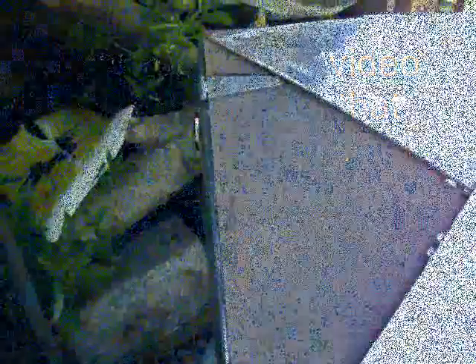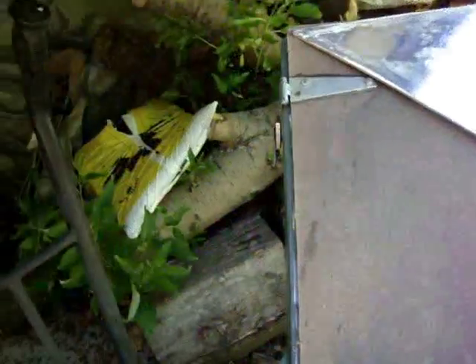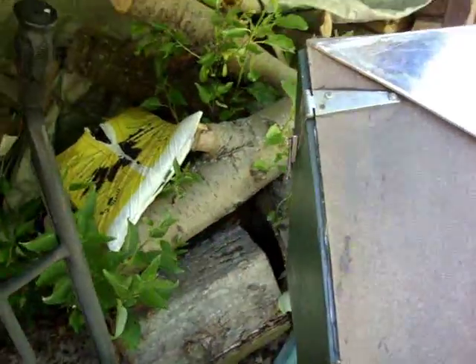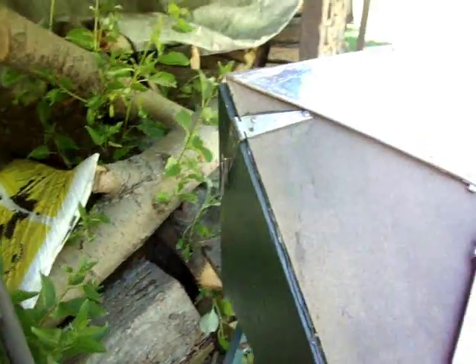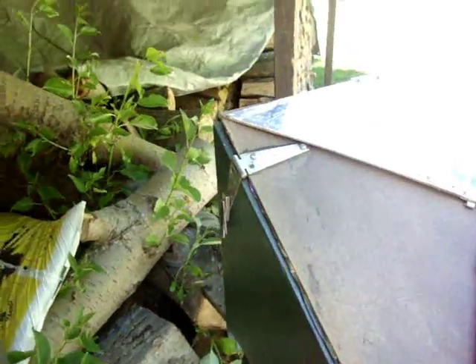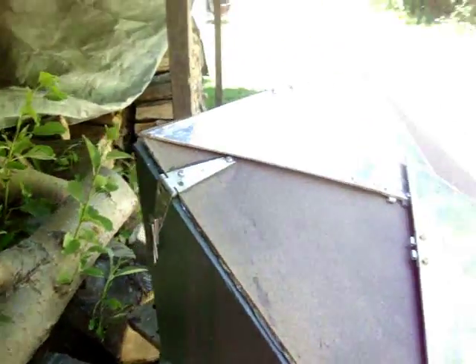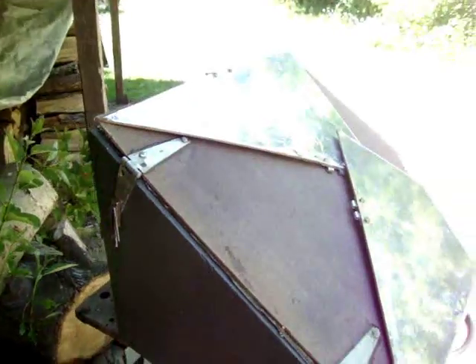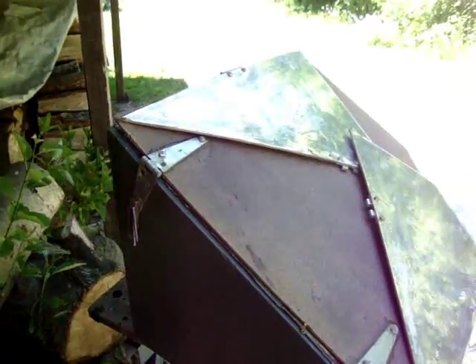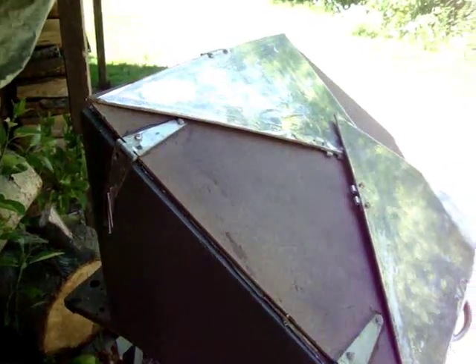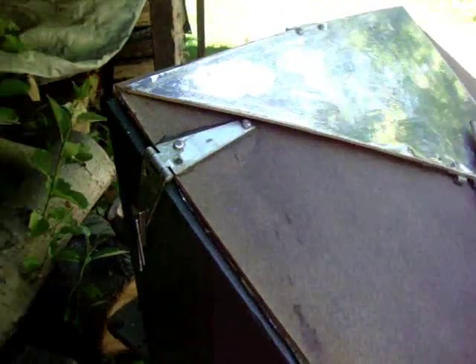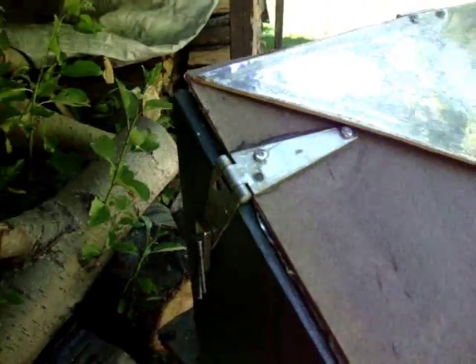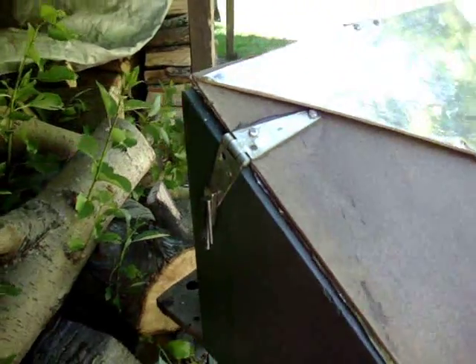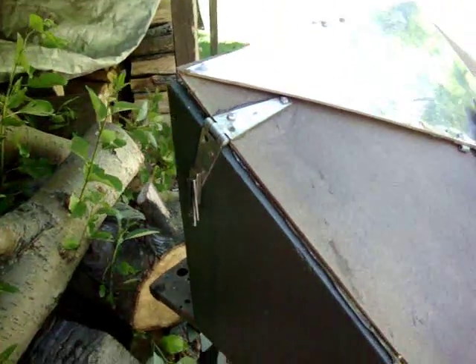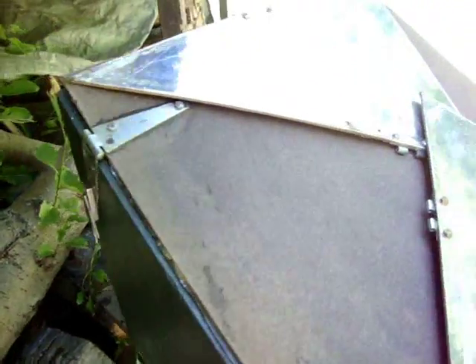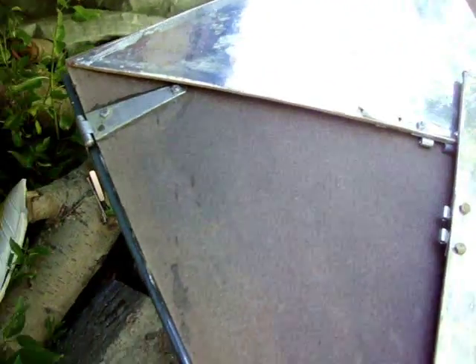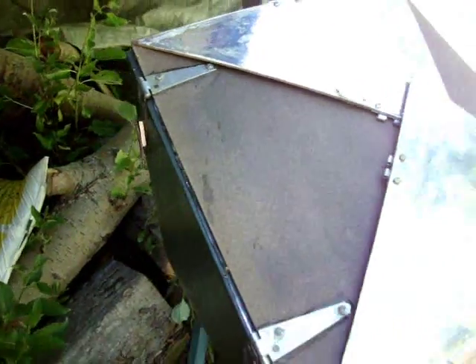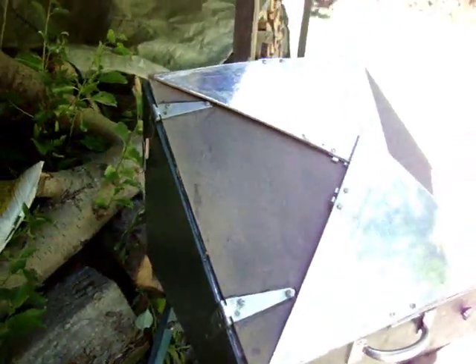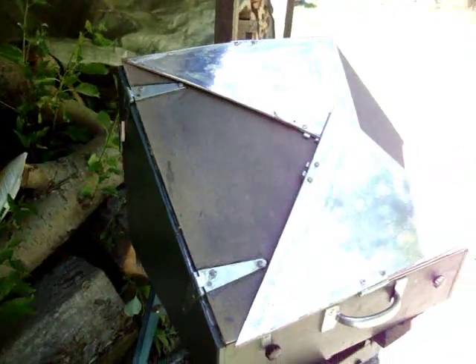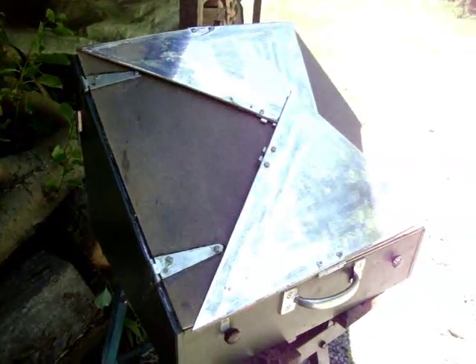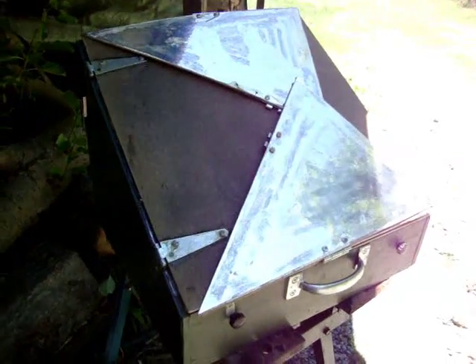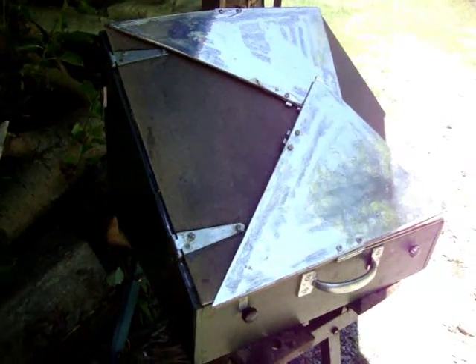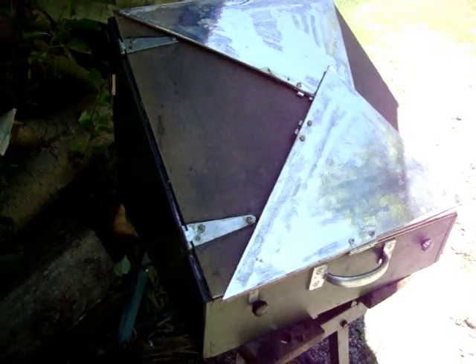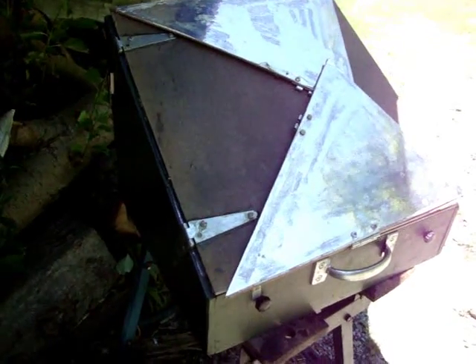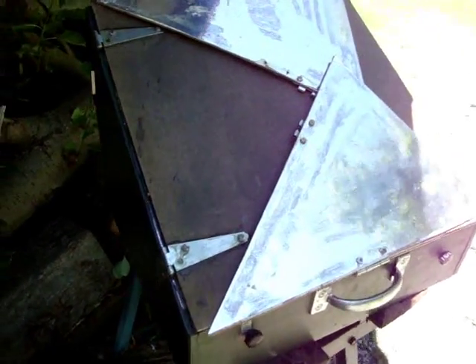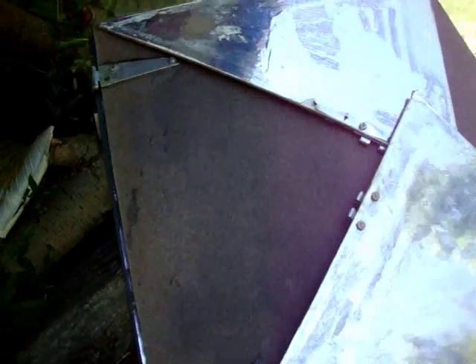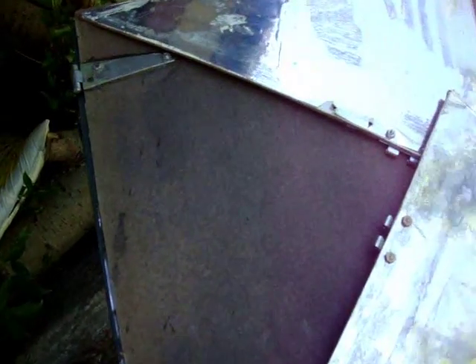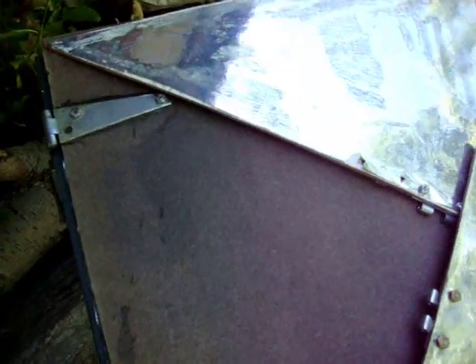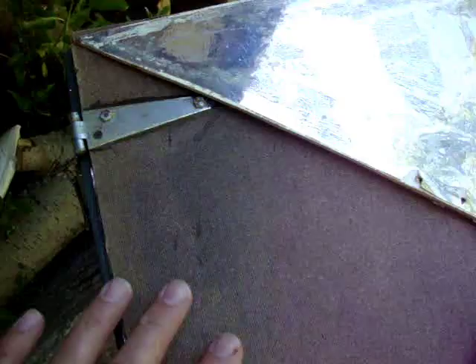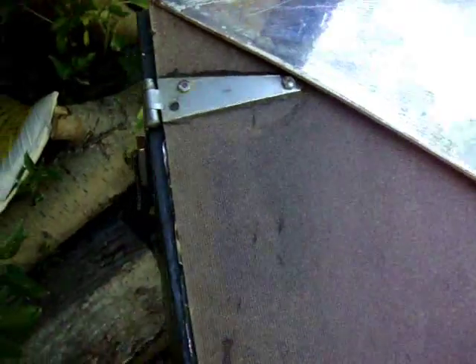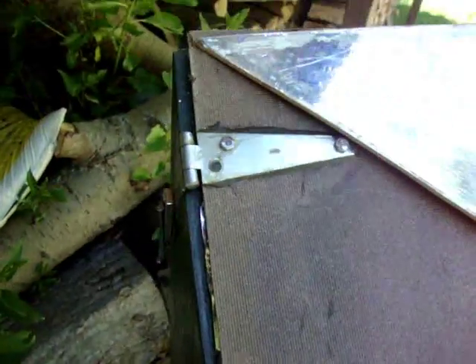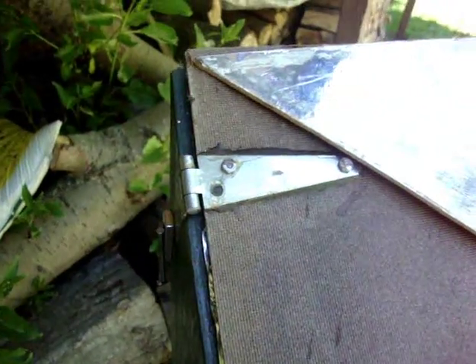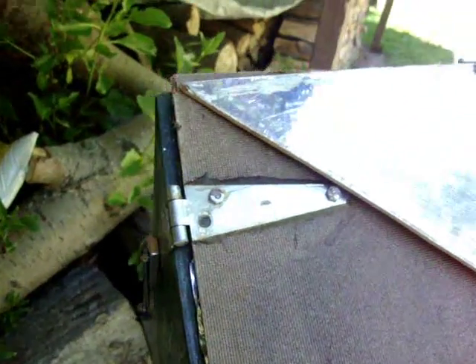This is a video to help Tom with constructing one of these 60-30 ovens and trying to keep this thing out of the sun. It's now into its fifth year, and I just wanted to show him some basics on the hinges.